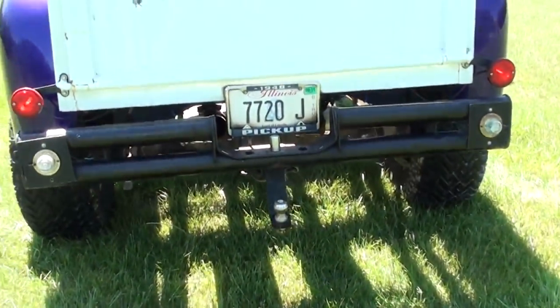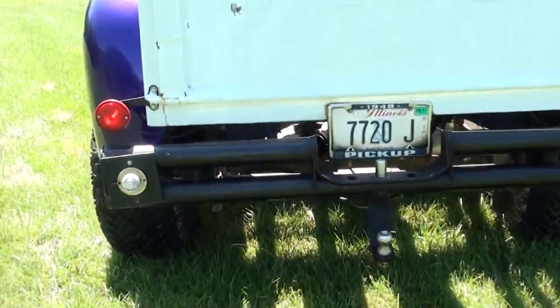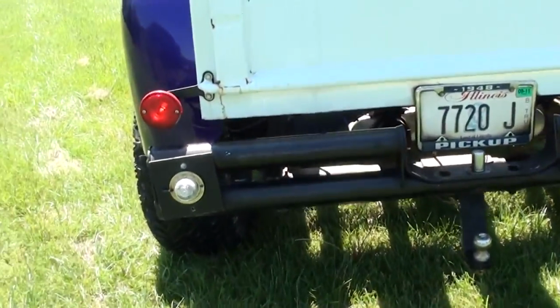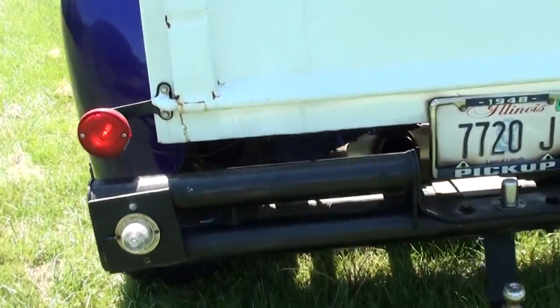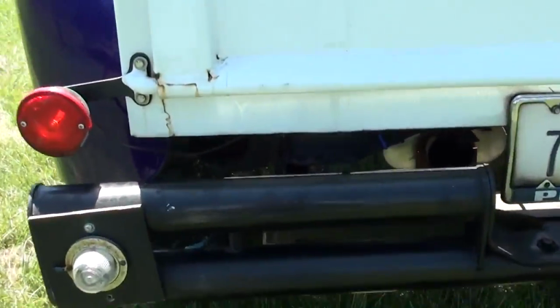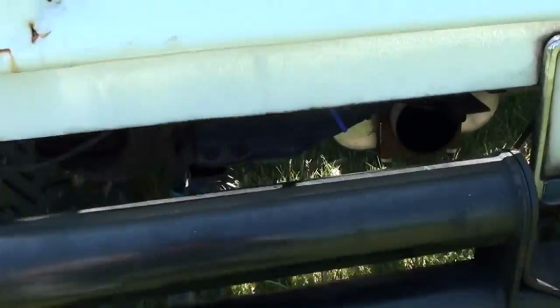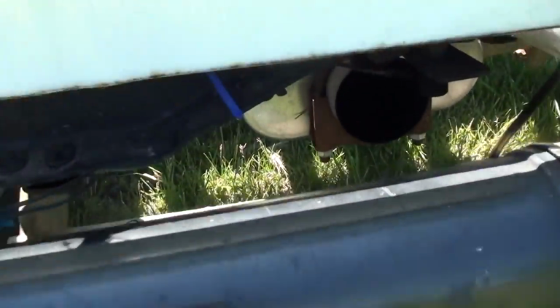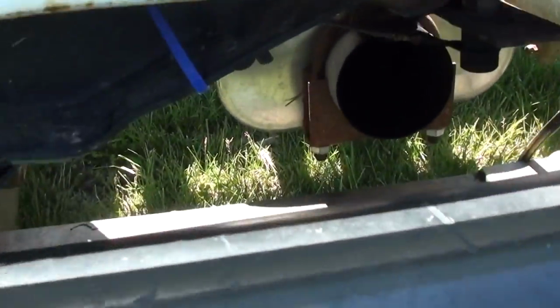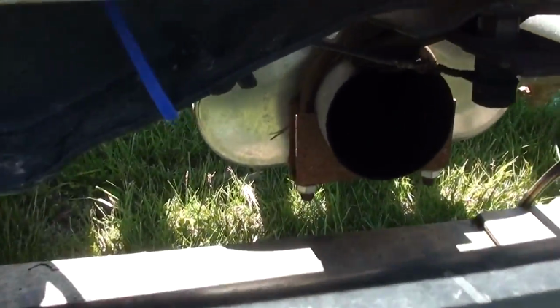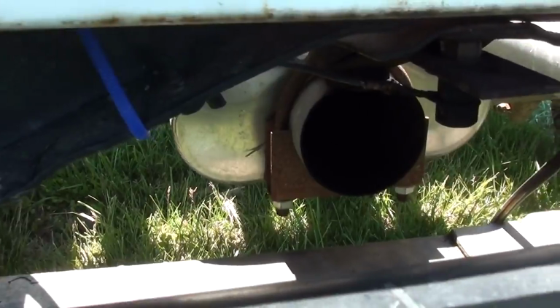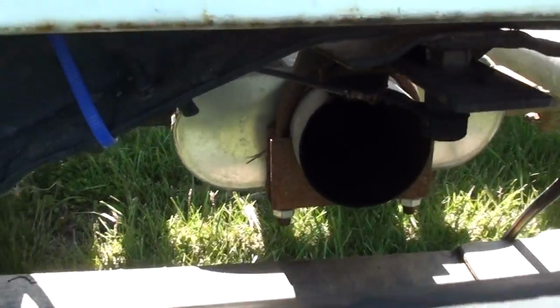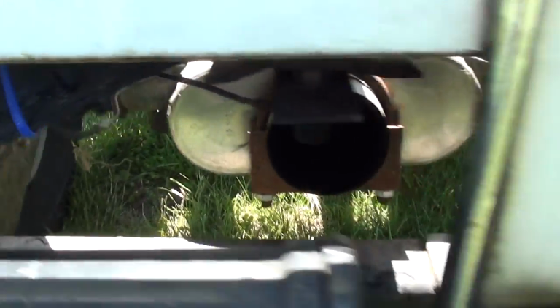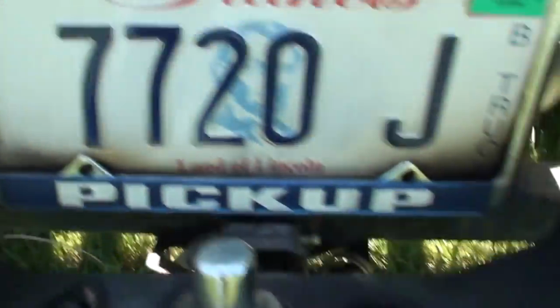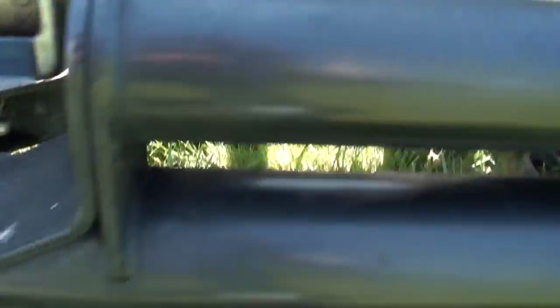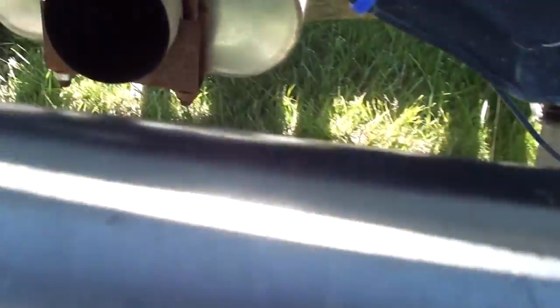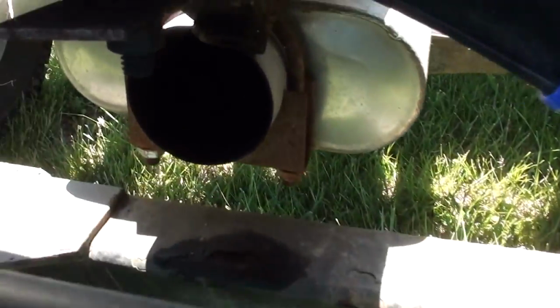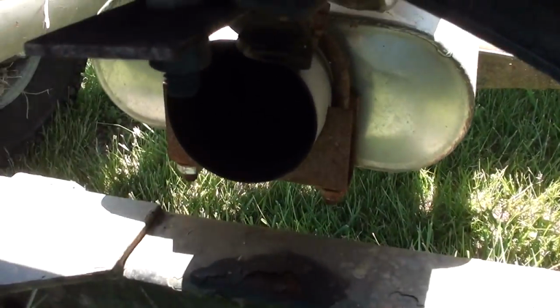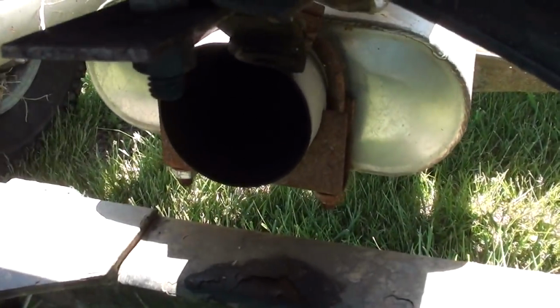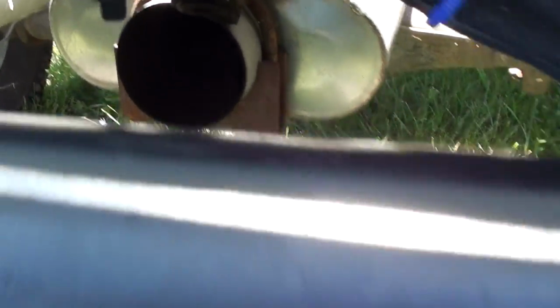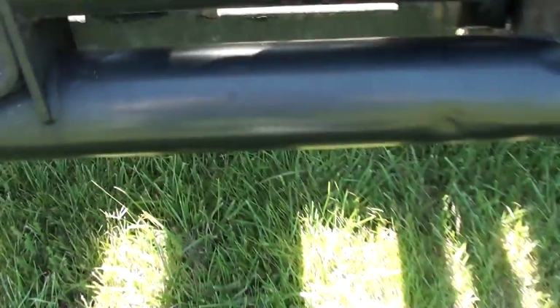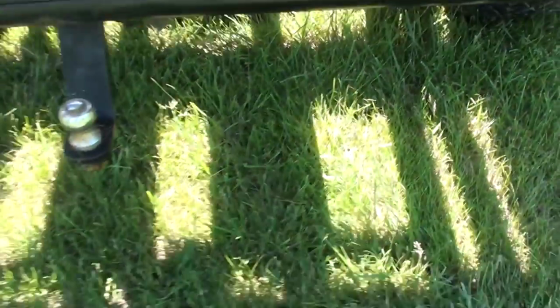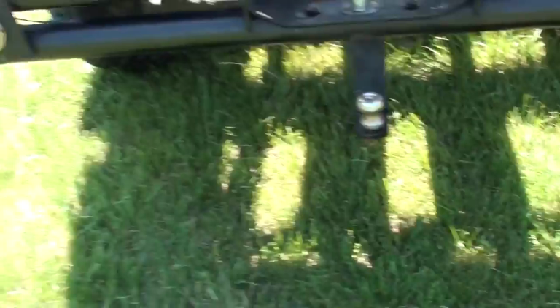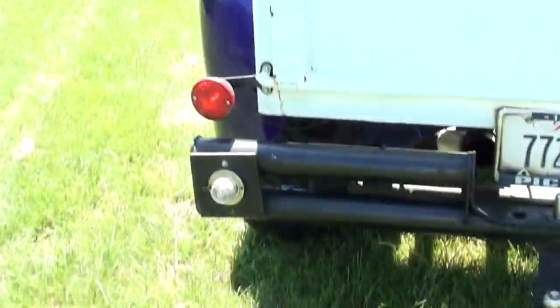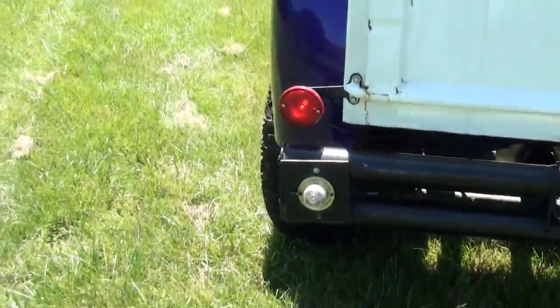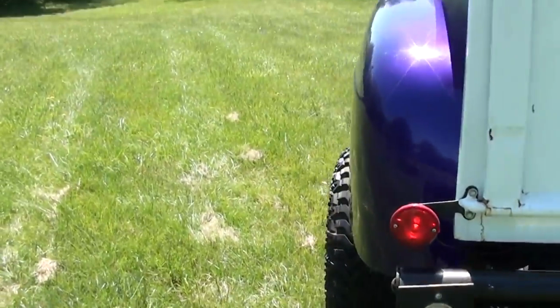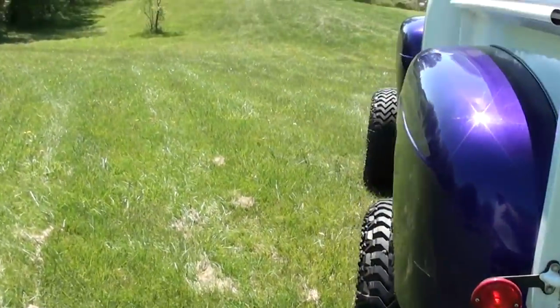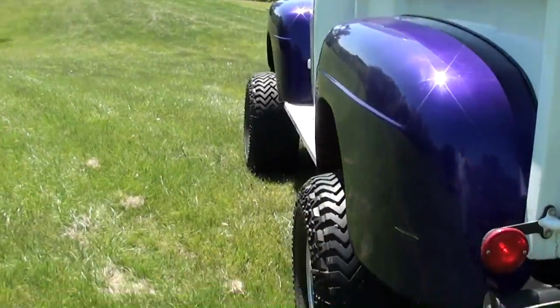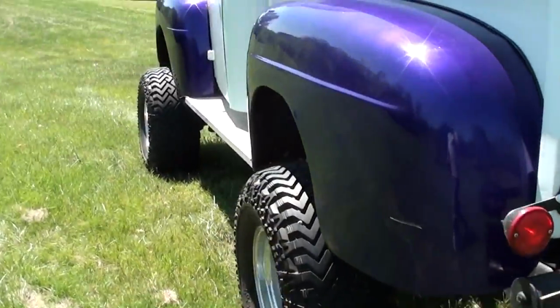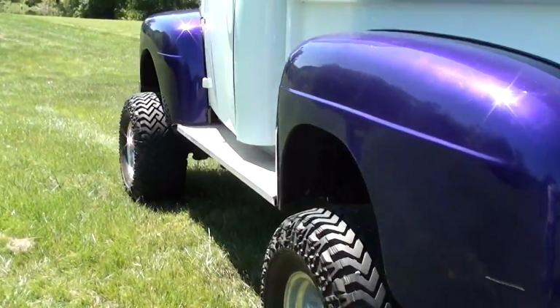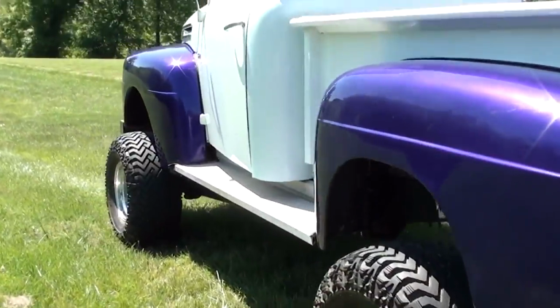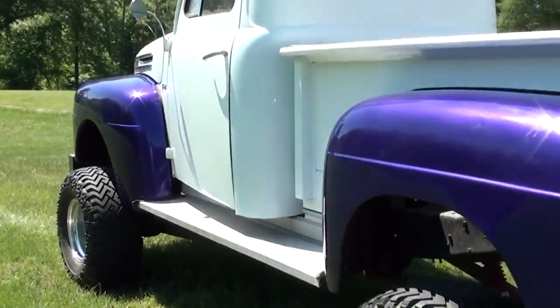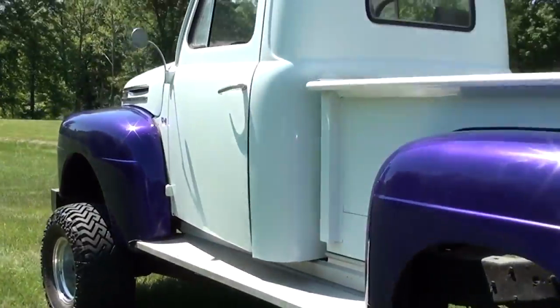It's running through dual three-inch pipe, which you can see there. It really needs turn downs, but I just haven't done that yet.